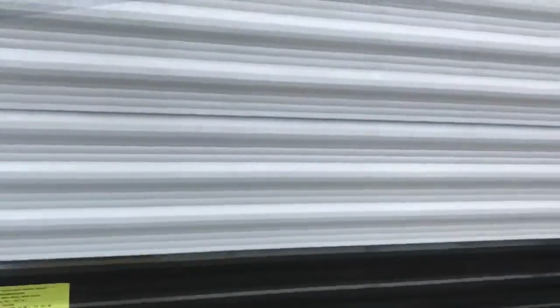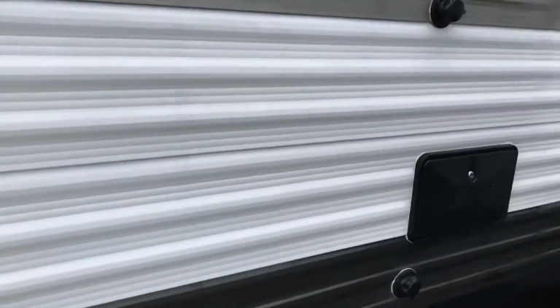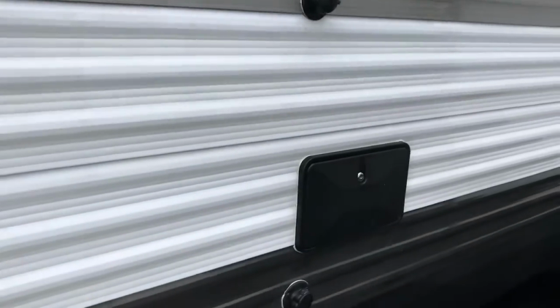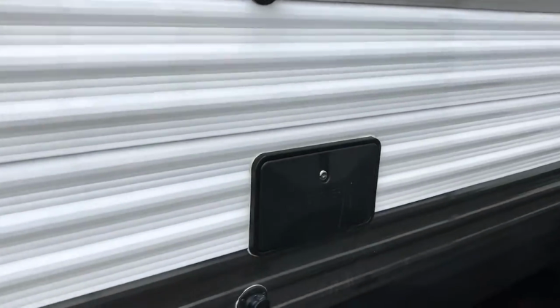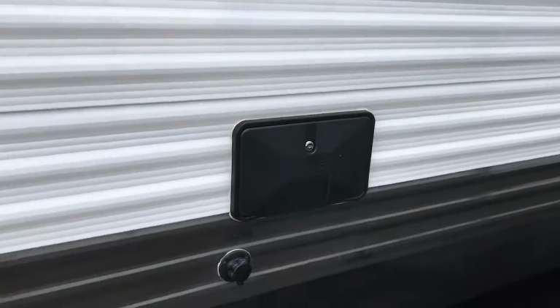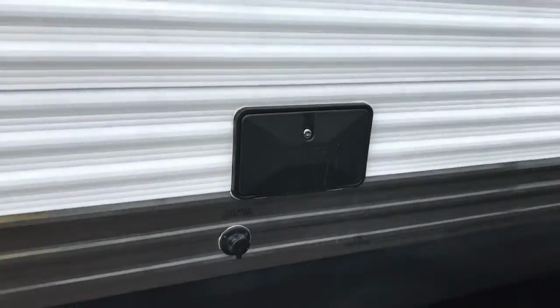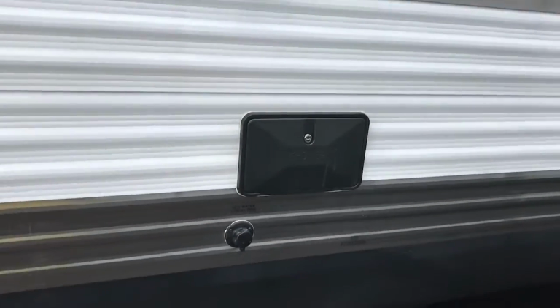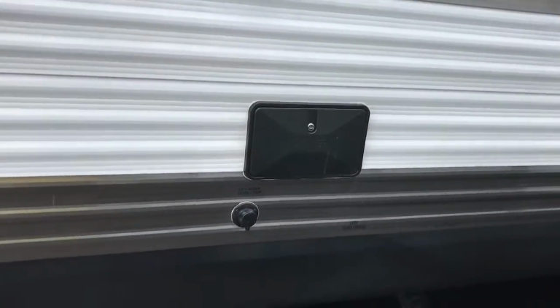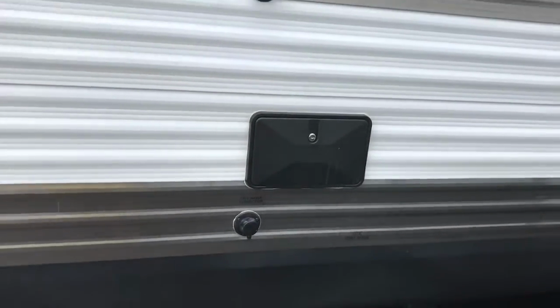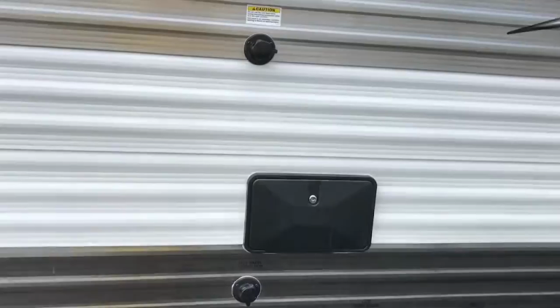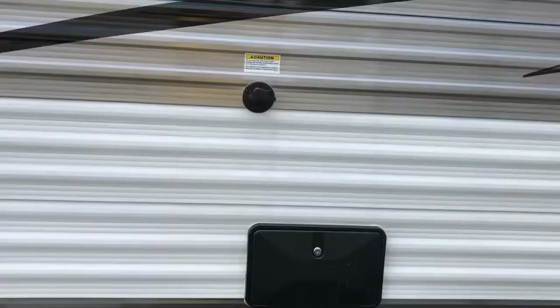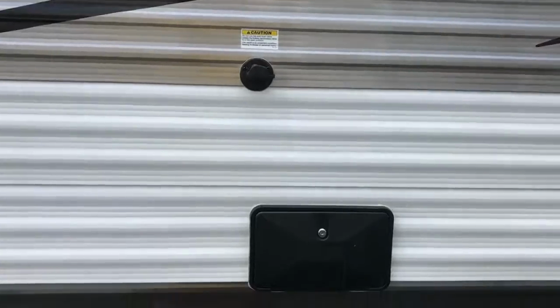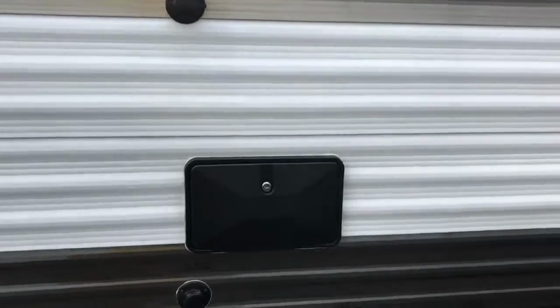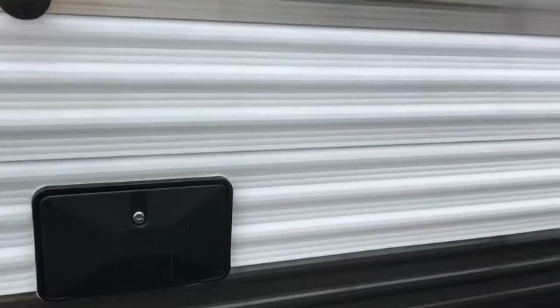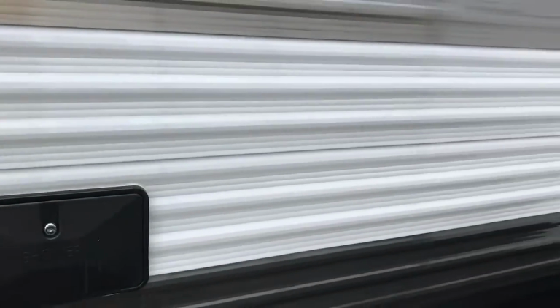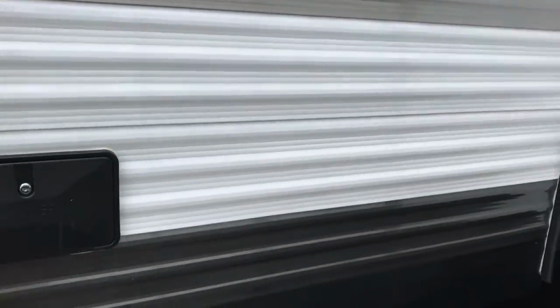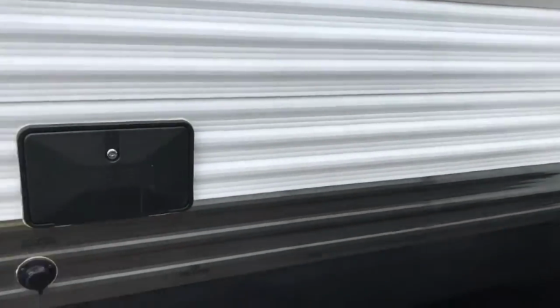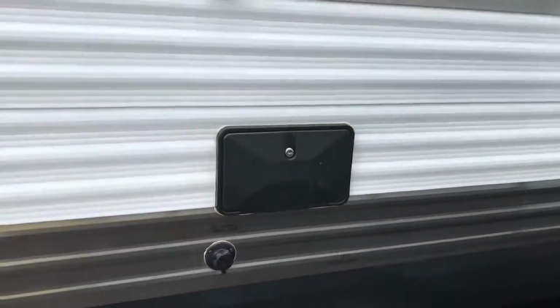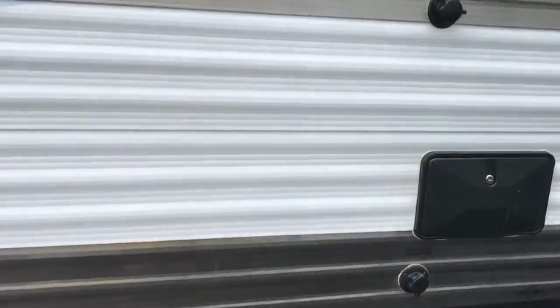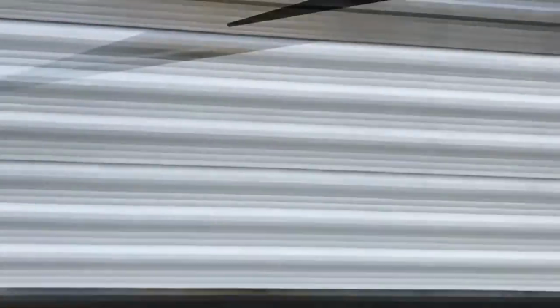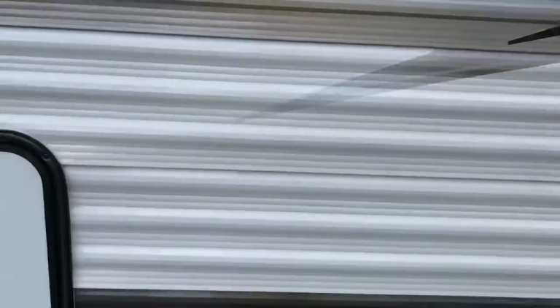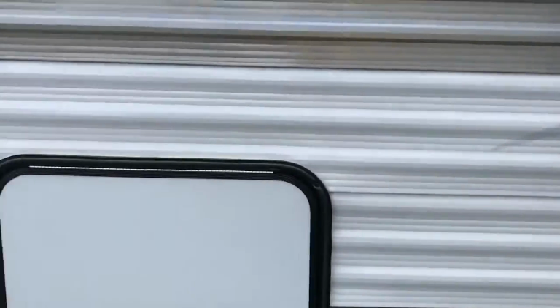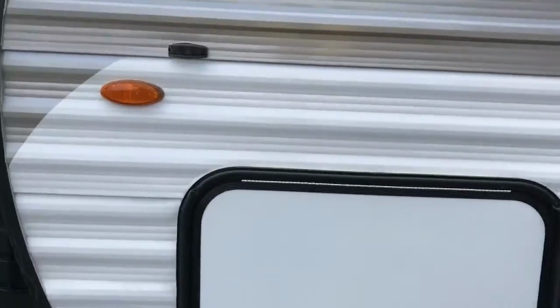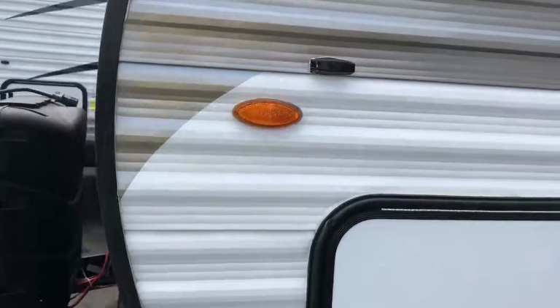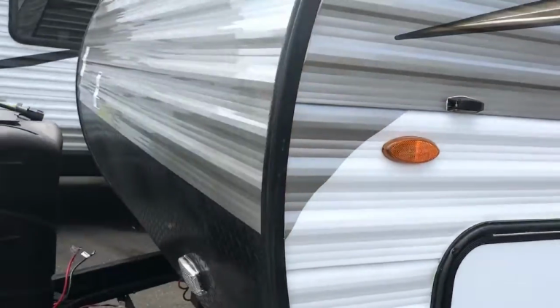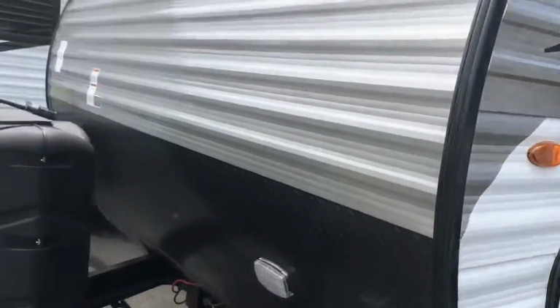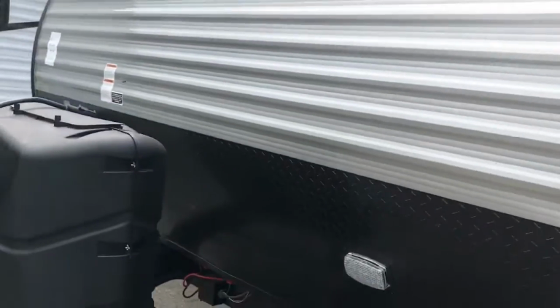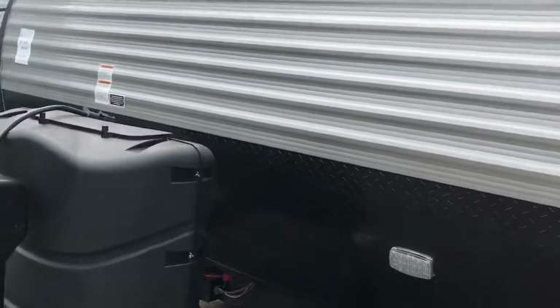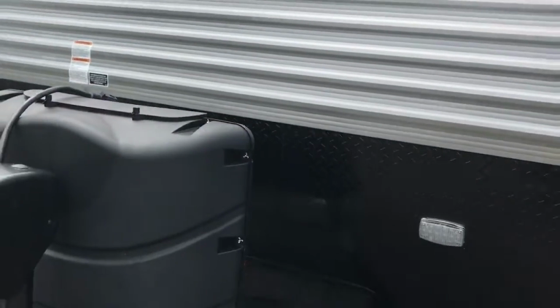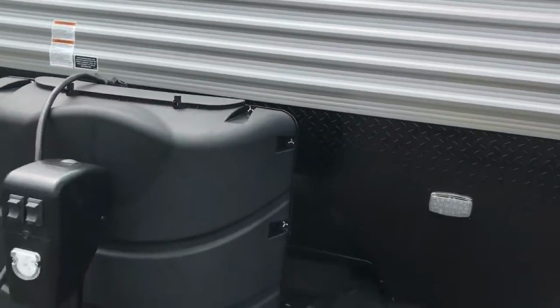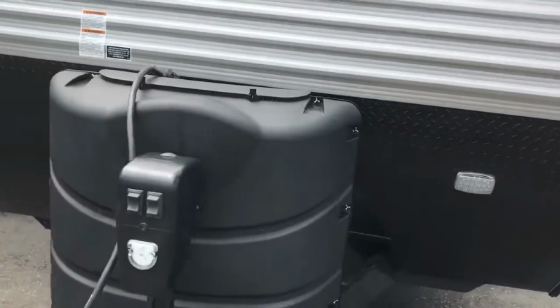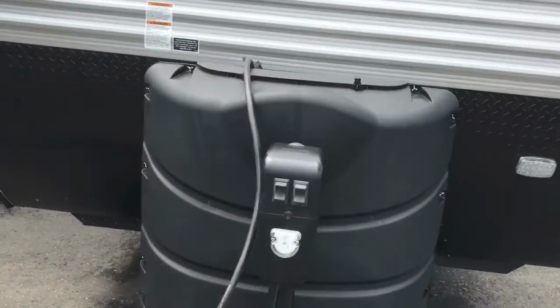We've got an outdoor shower over here and a black tank flush, so it's a very easy way to clean up after a long weekend of camping.